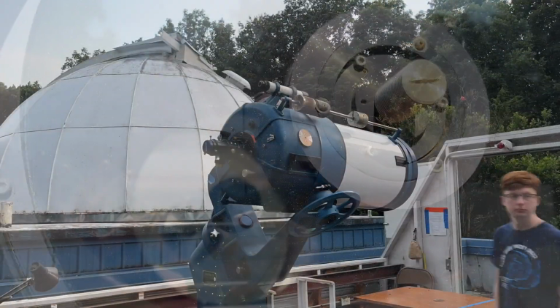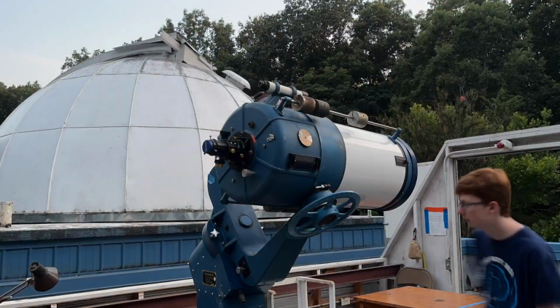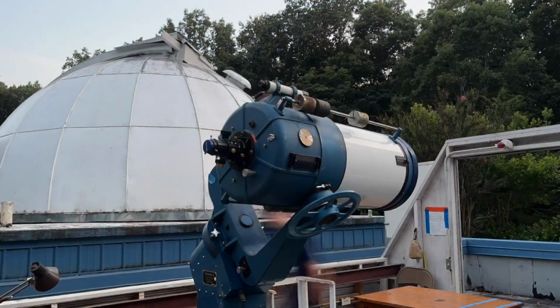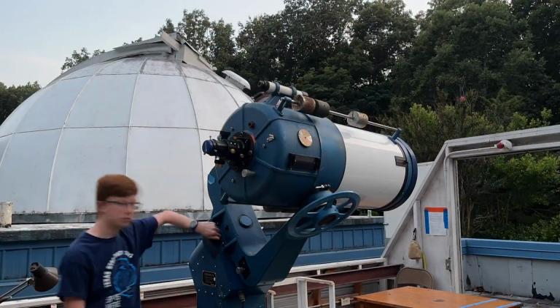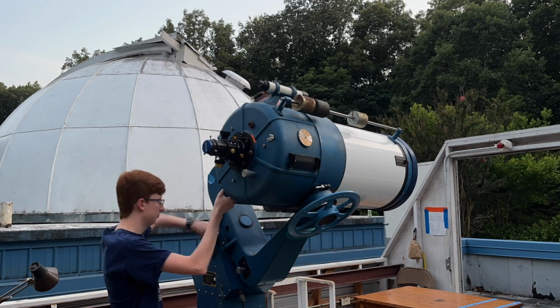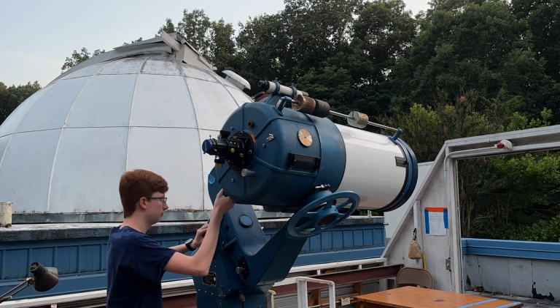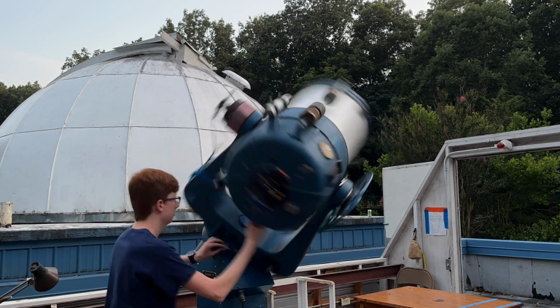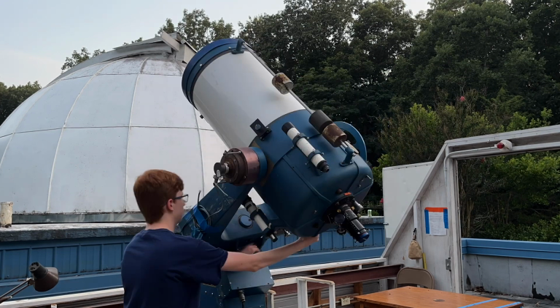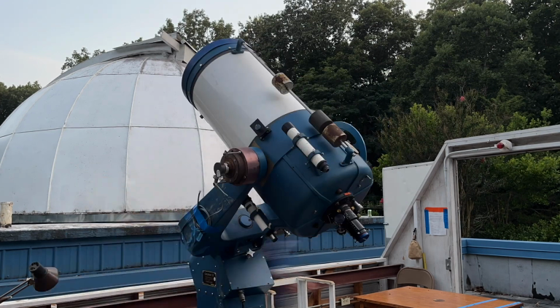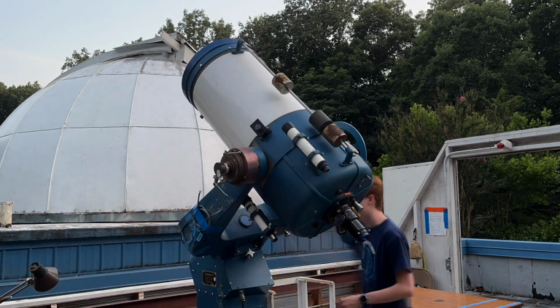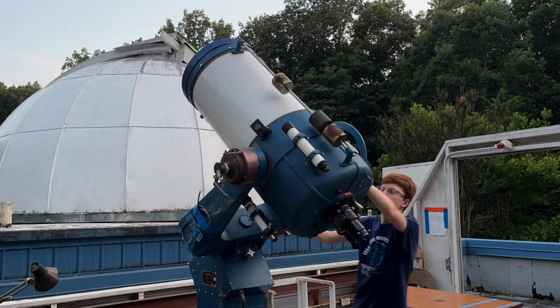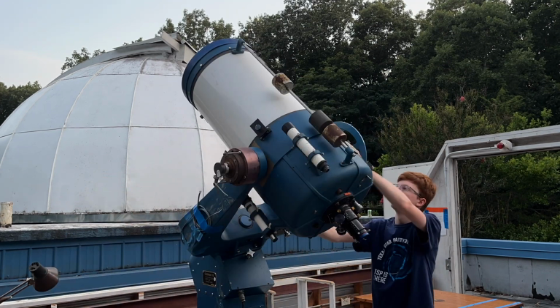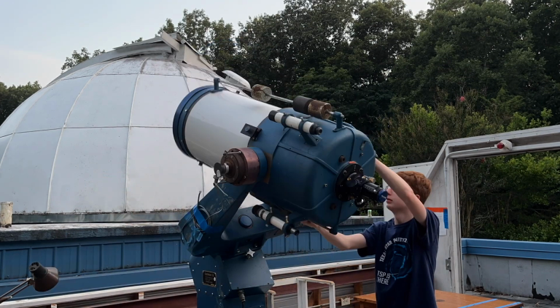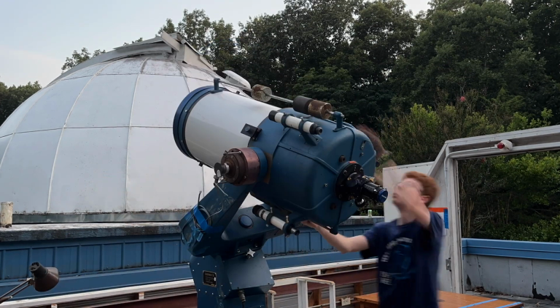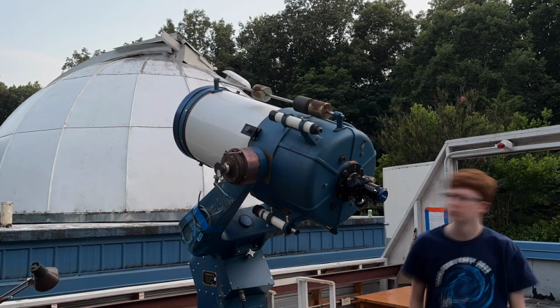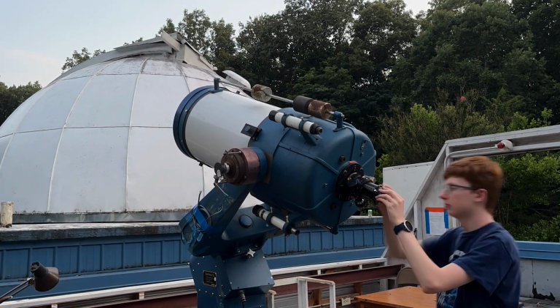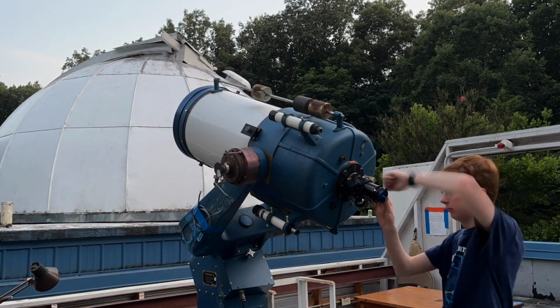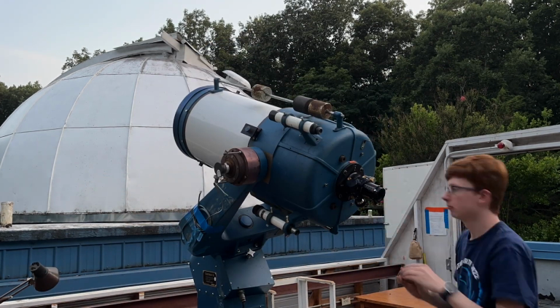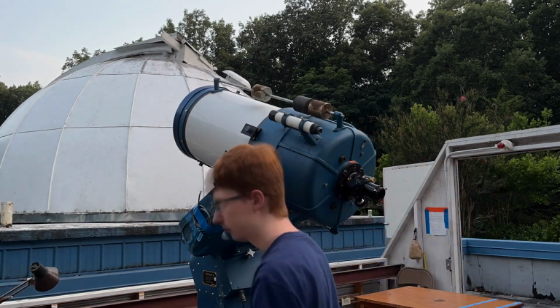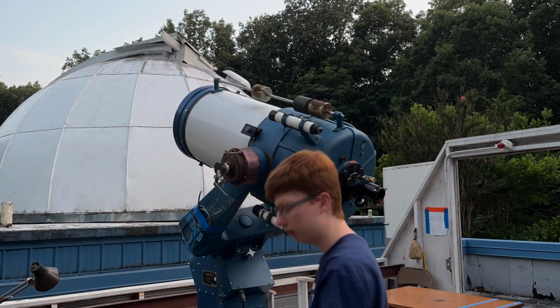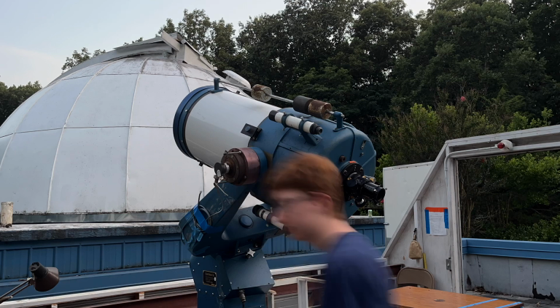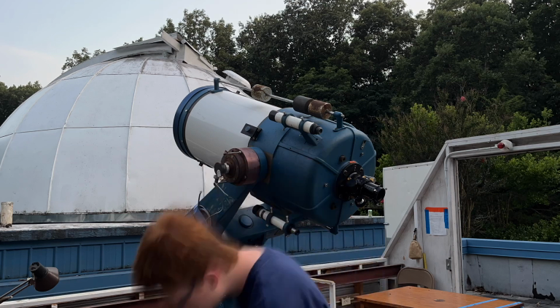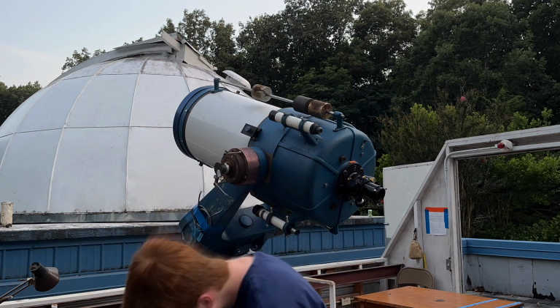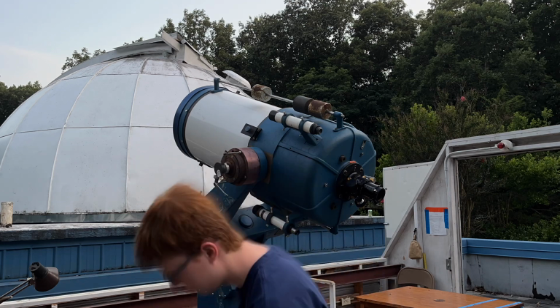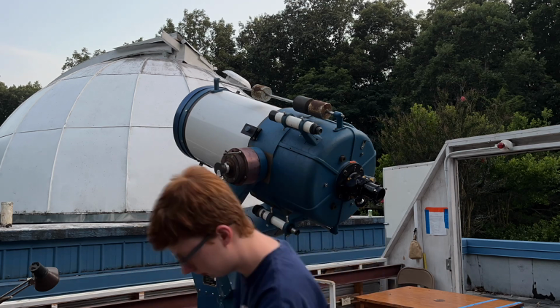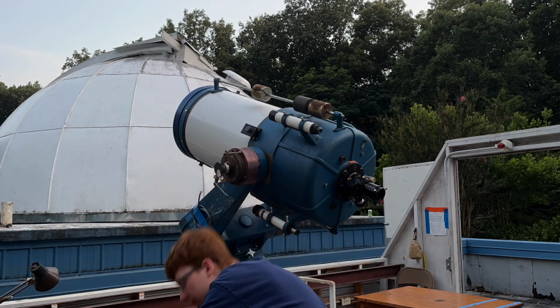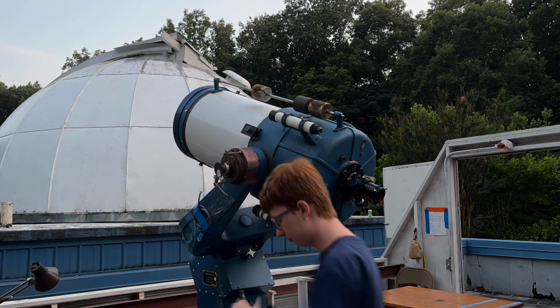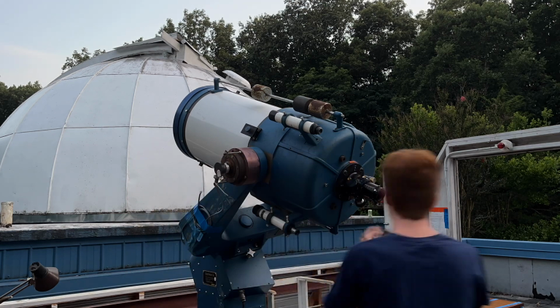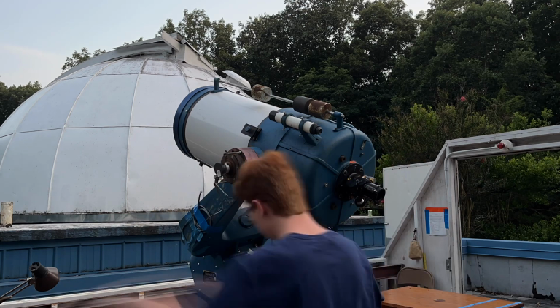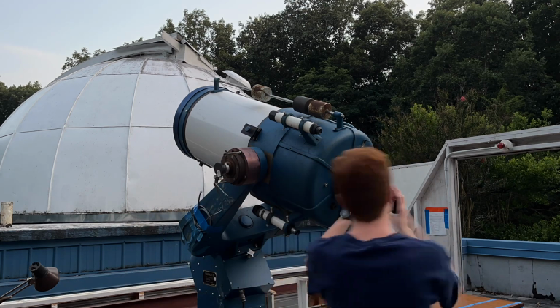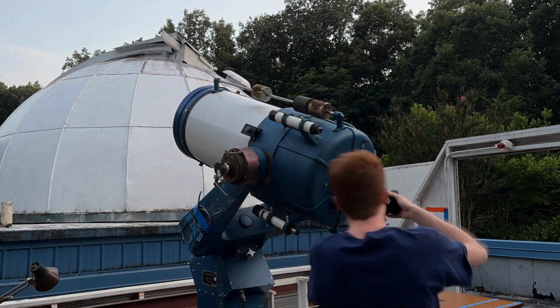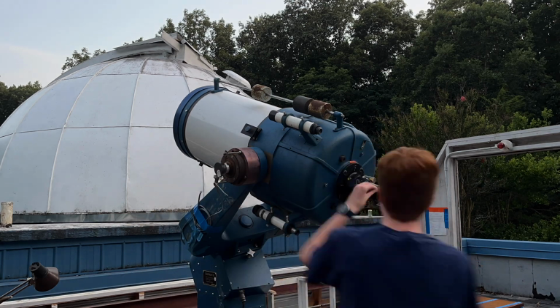Celestron pioneered the commercial production of Schmidt-Cassegrain telescopes, and even today they are one of the only large manufacturers of them, and that's because the multiple mirrors and corrector lens are difficult to make.